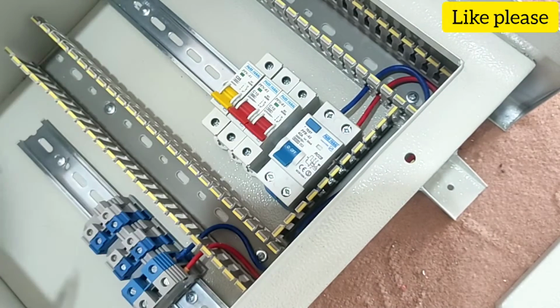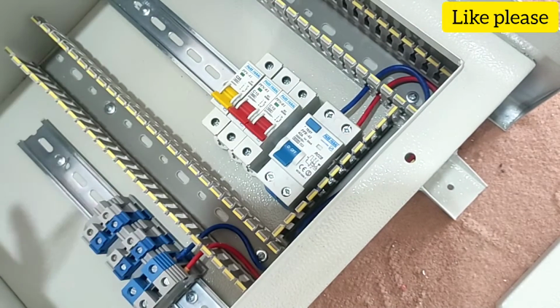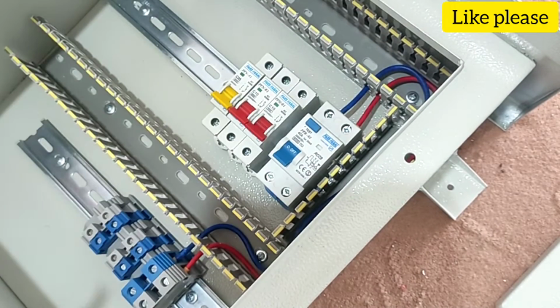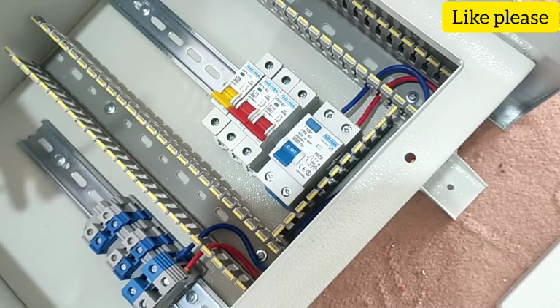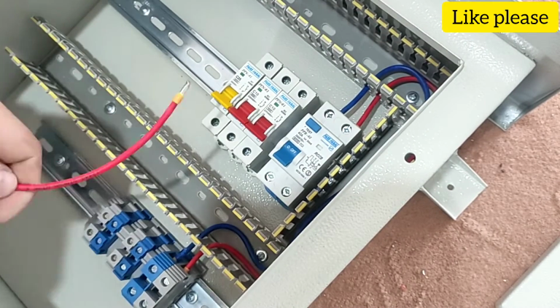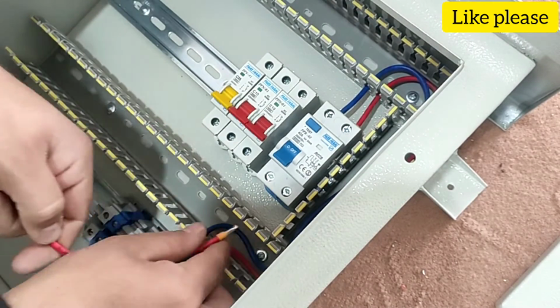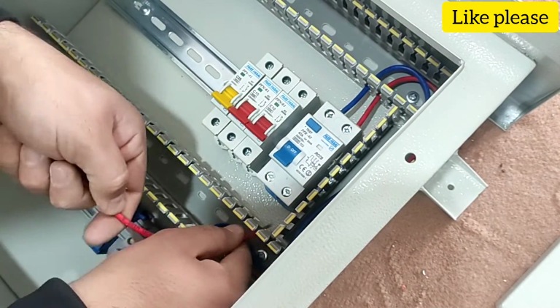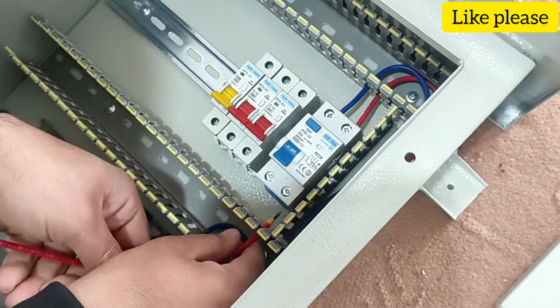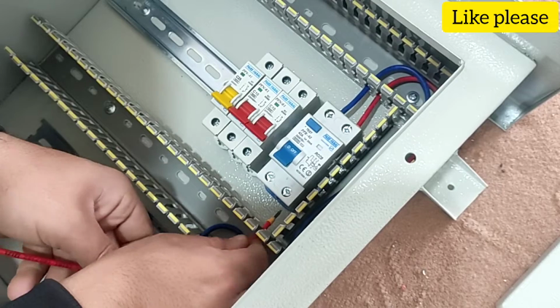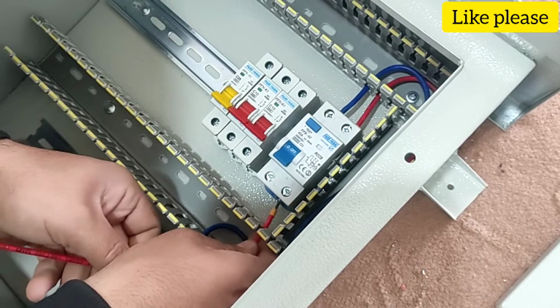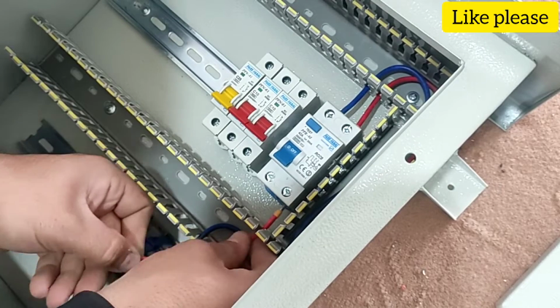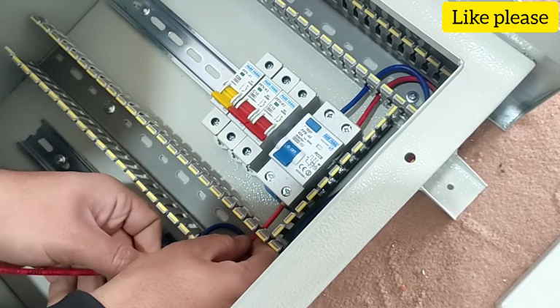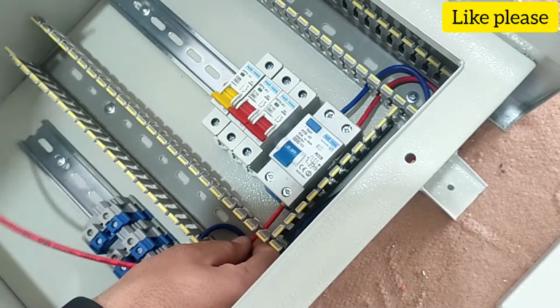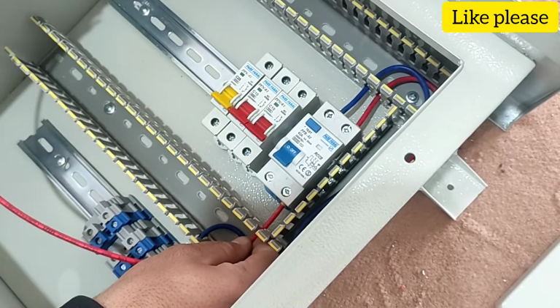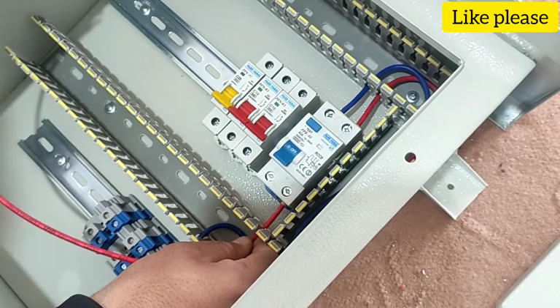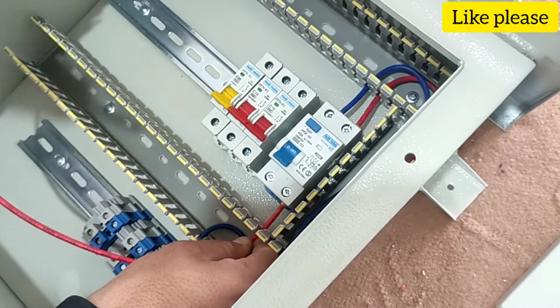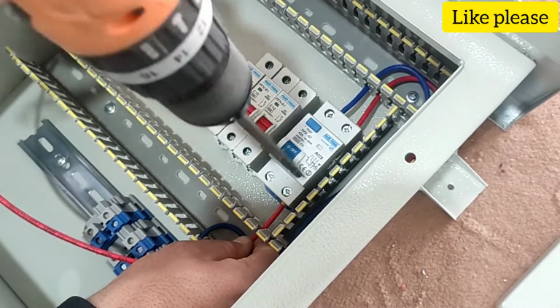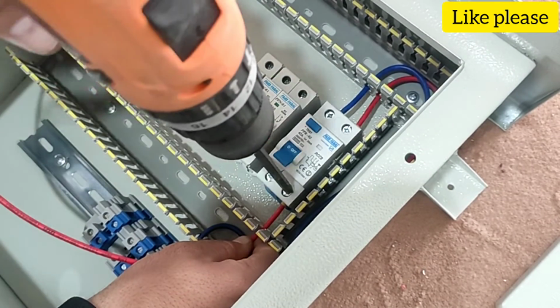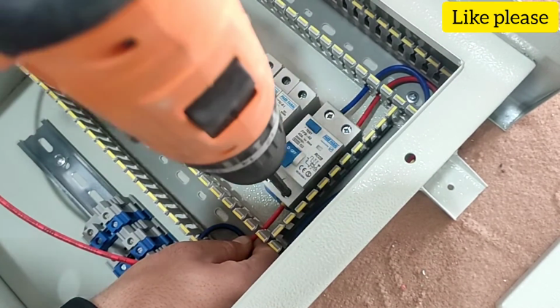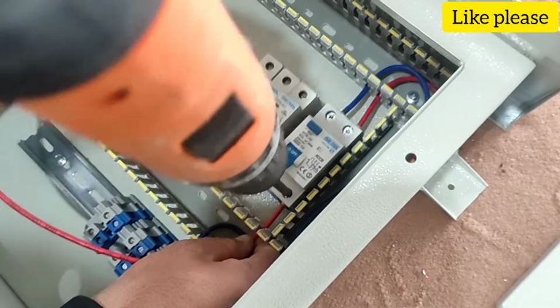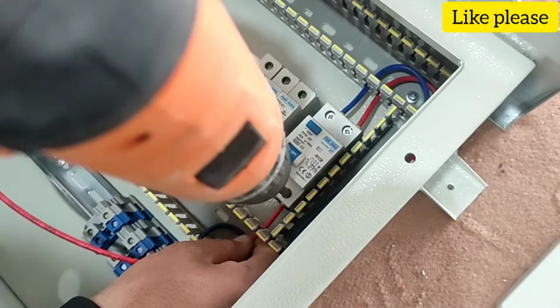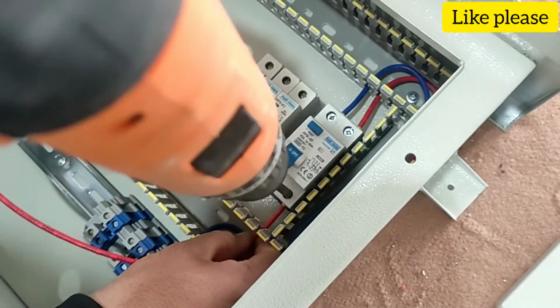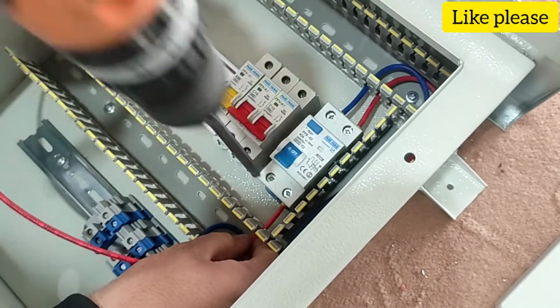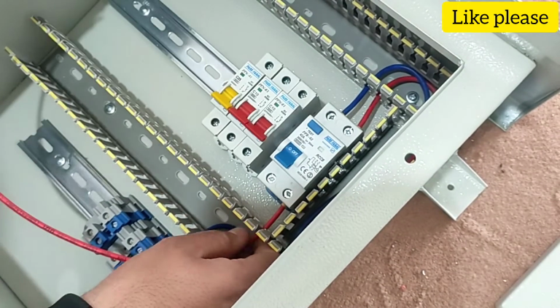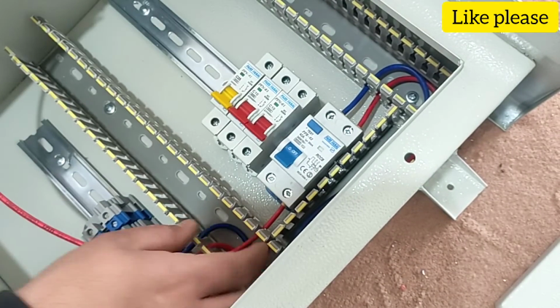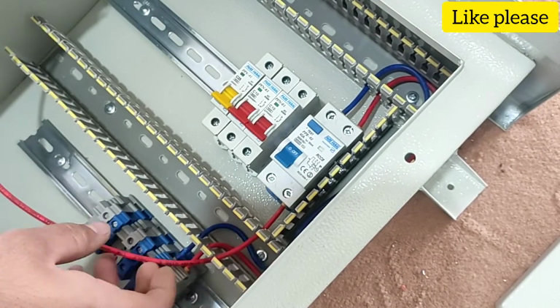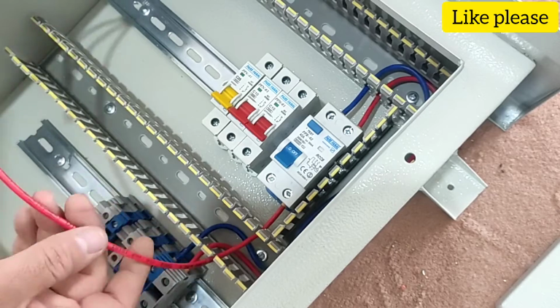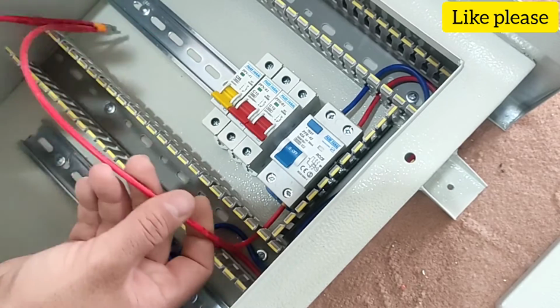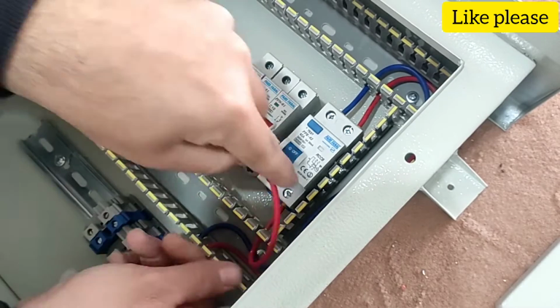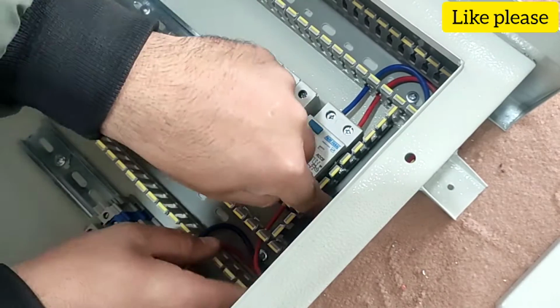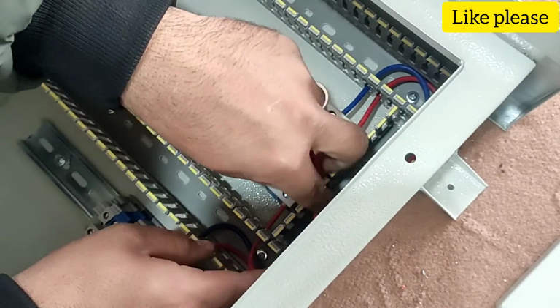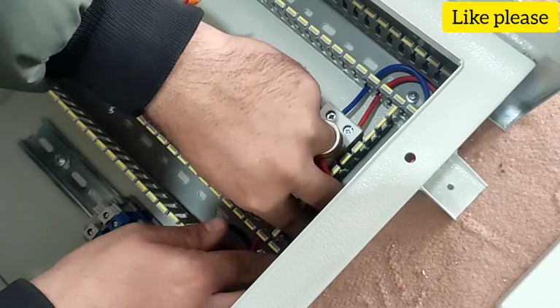In the next step, we connect the output of the RCCB switch to the input of the miniature switch. It is better to connect this connection by a phase wire.